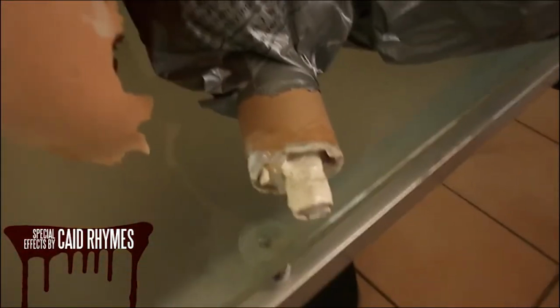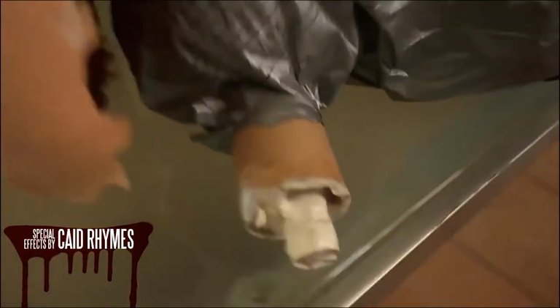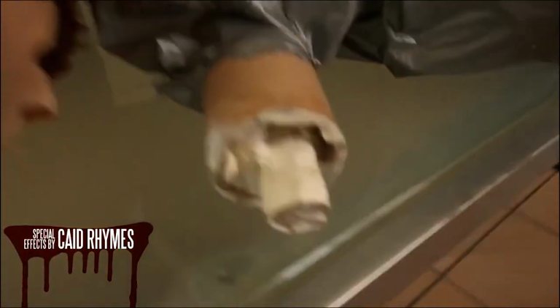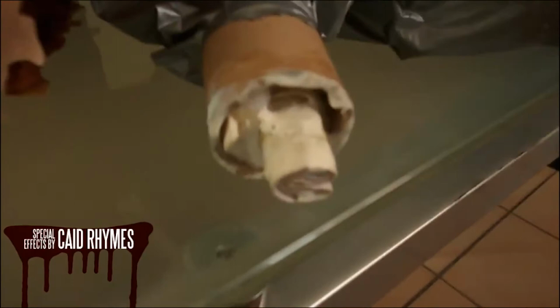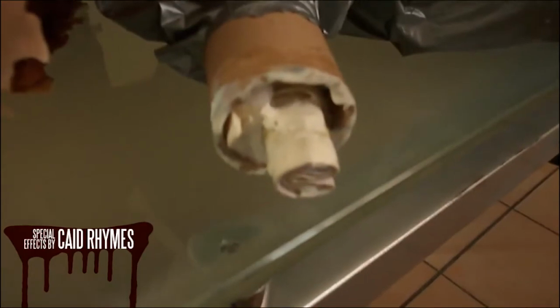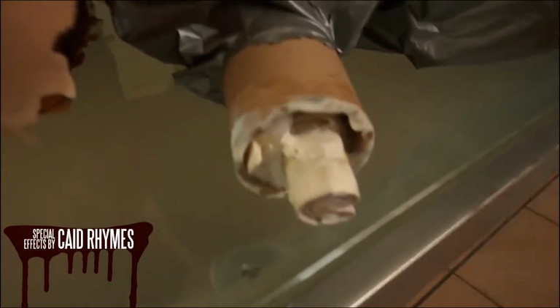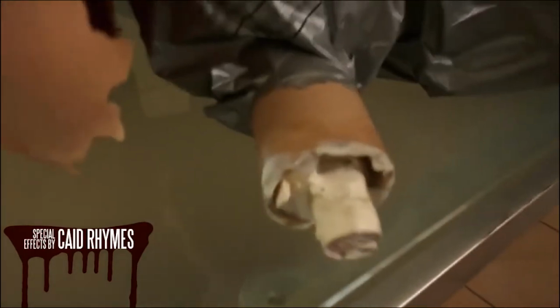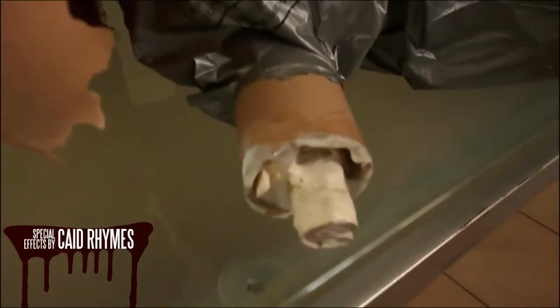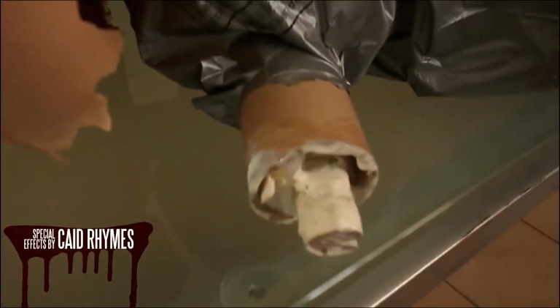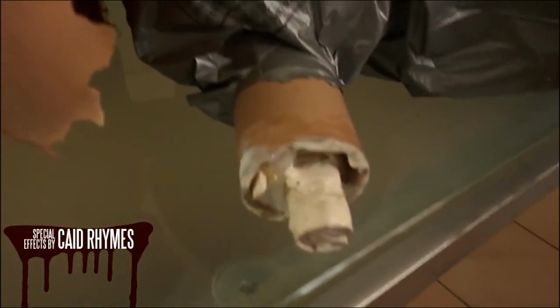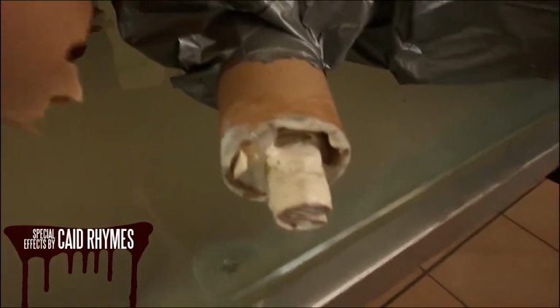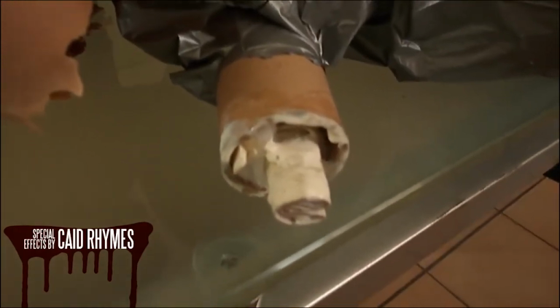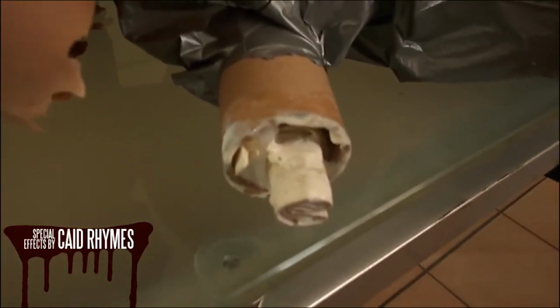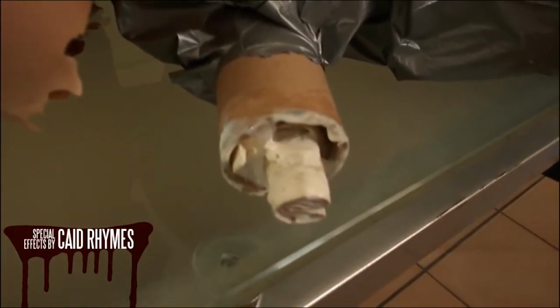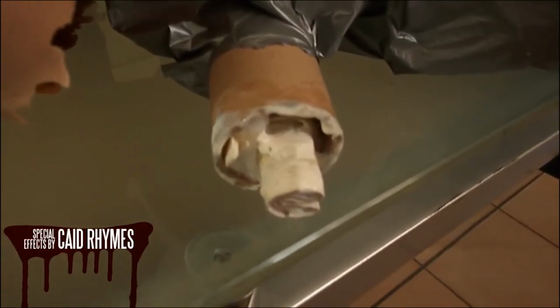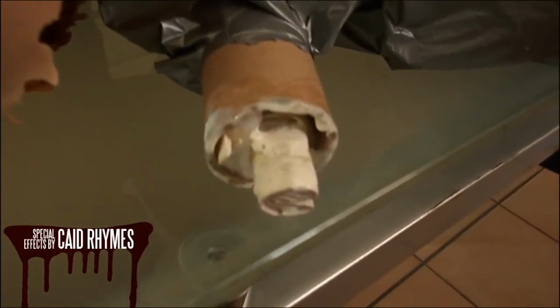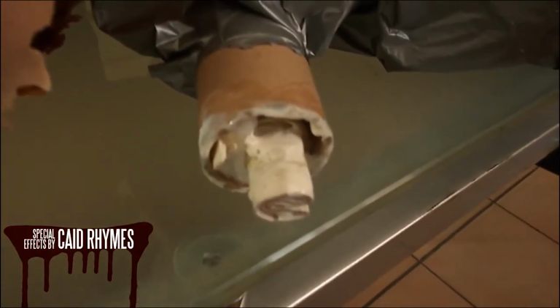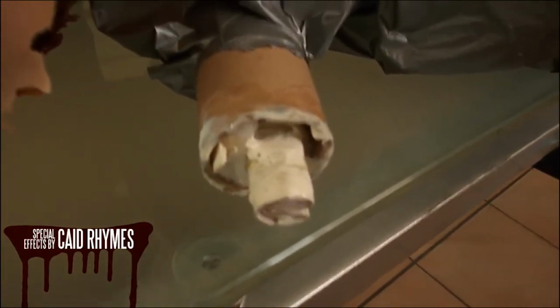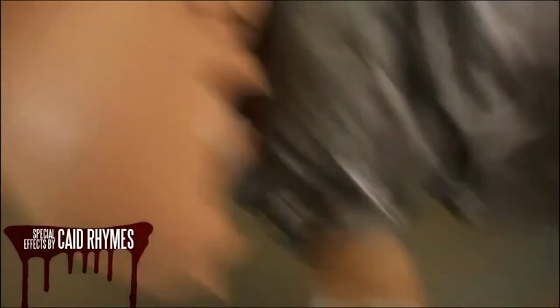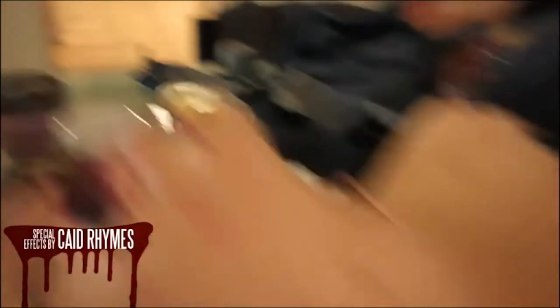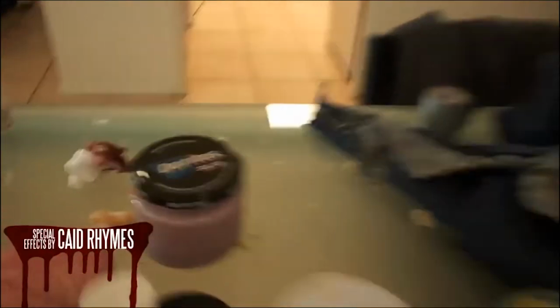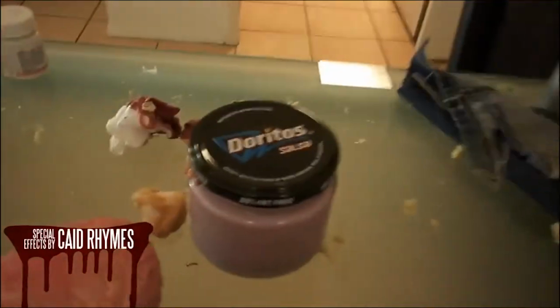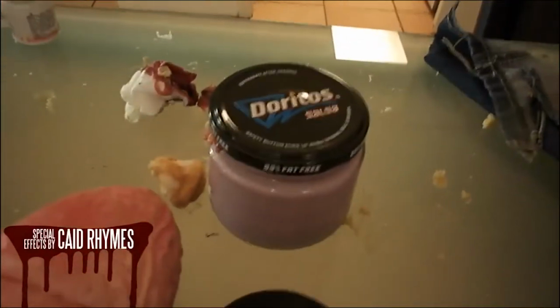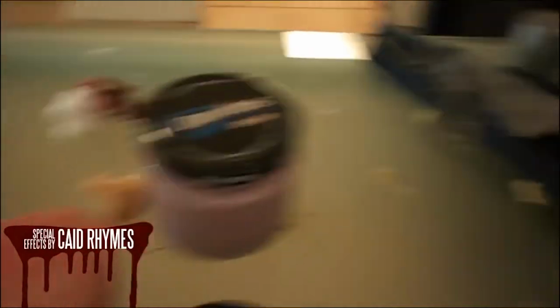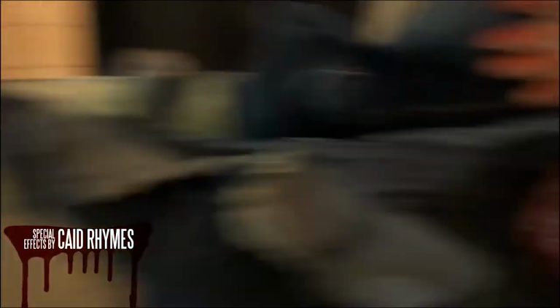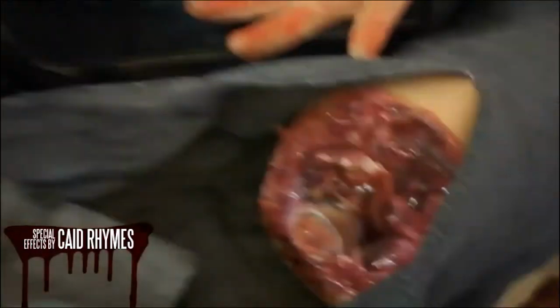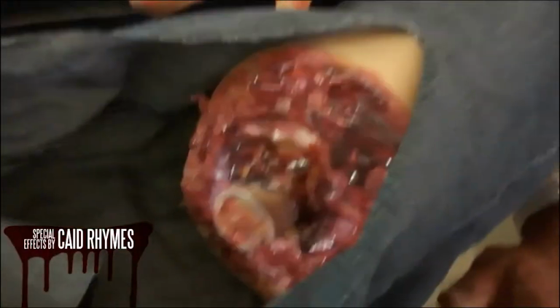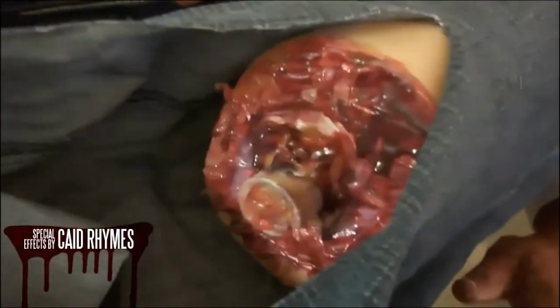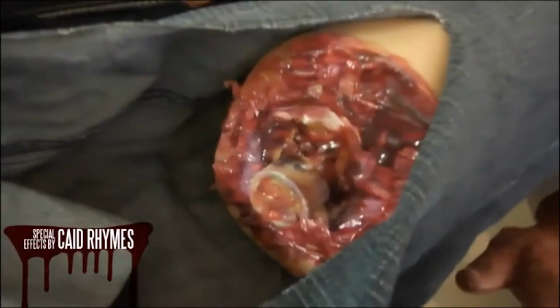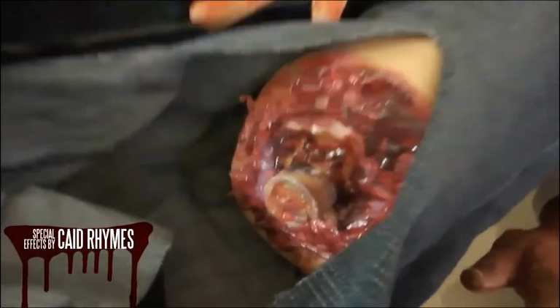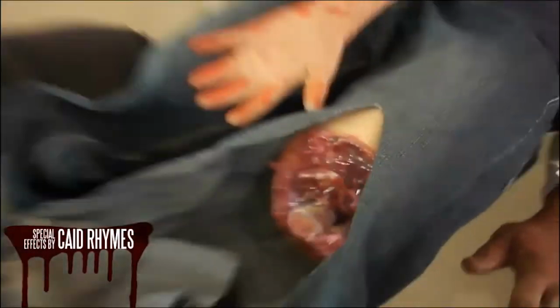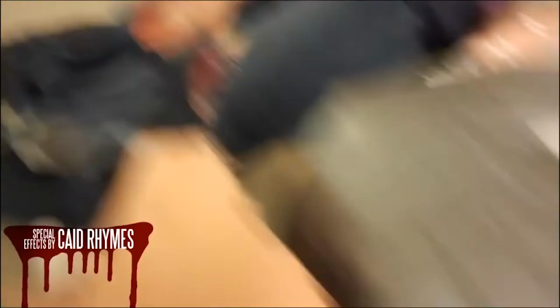So we get a layer of latex — just a couple of coats over — and then we'll move to some latex that we've coloured, which gives us that nice chunky colour.